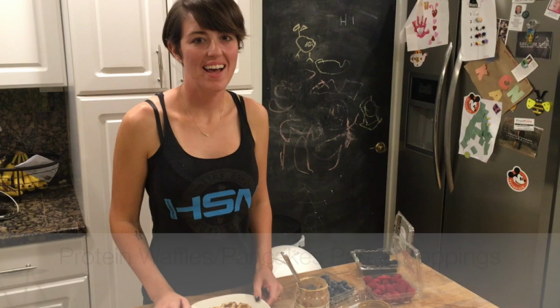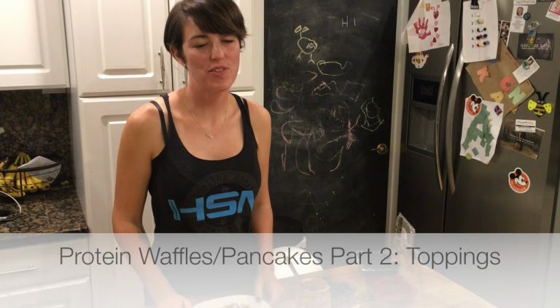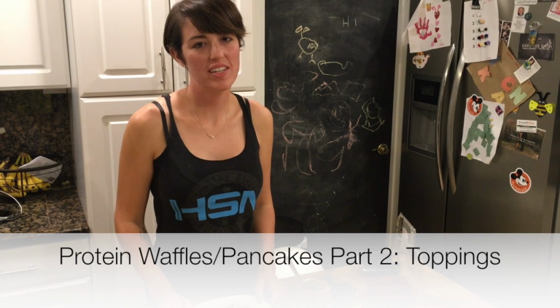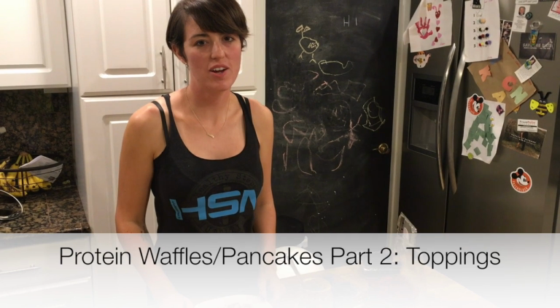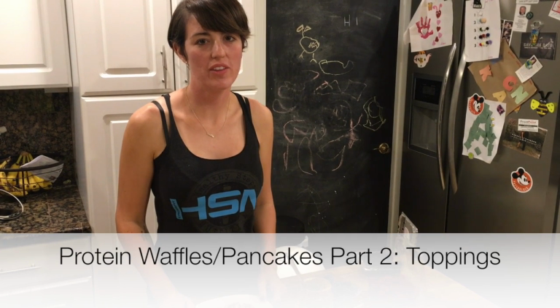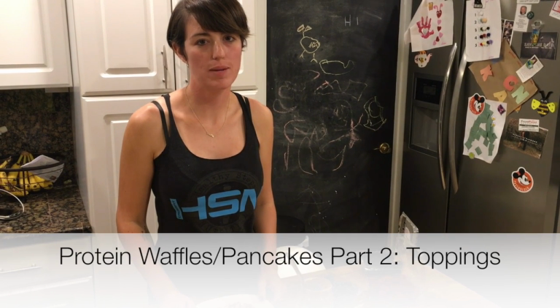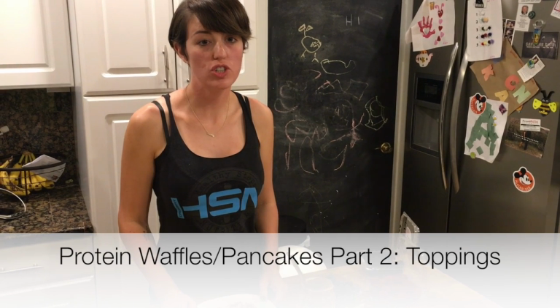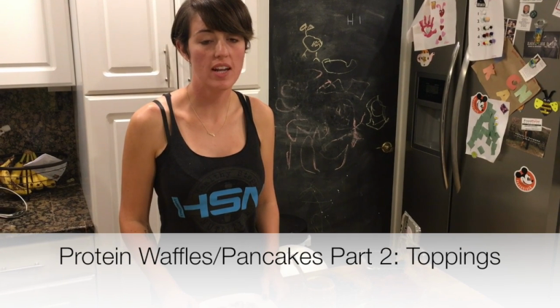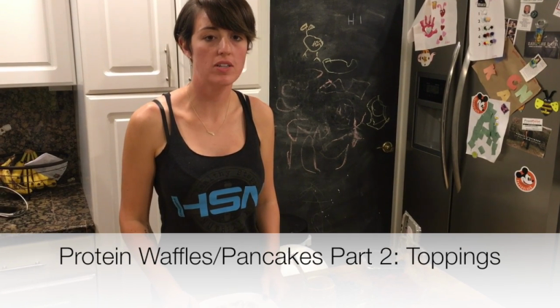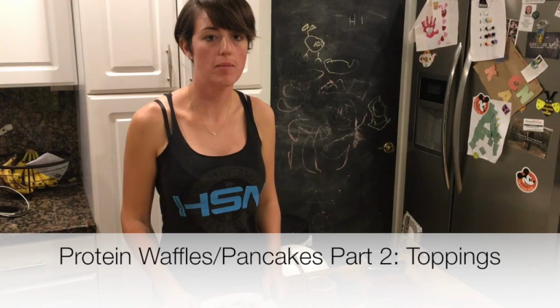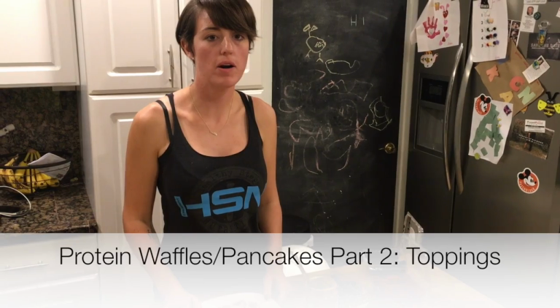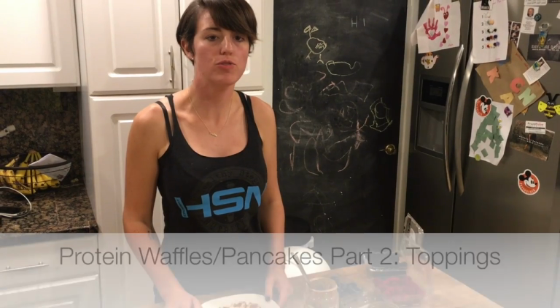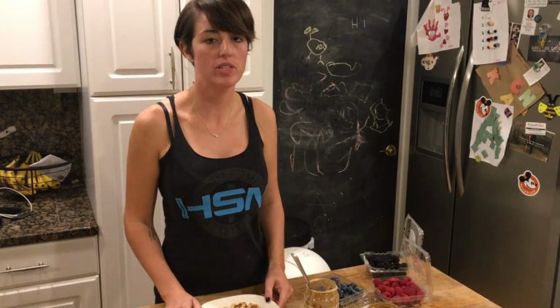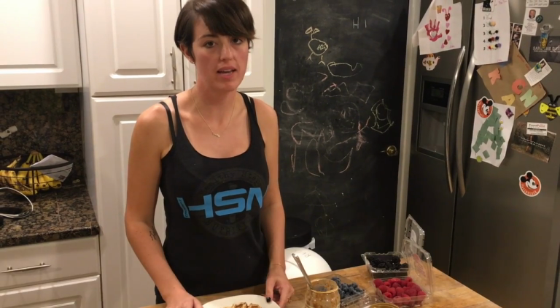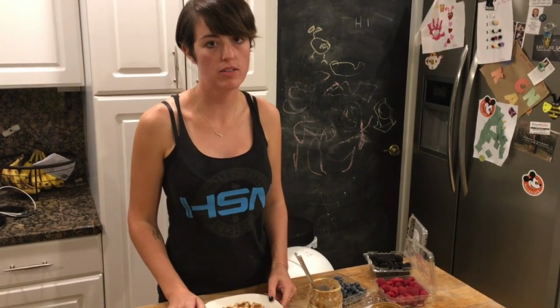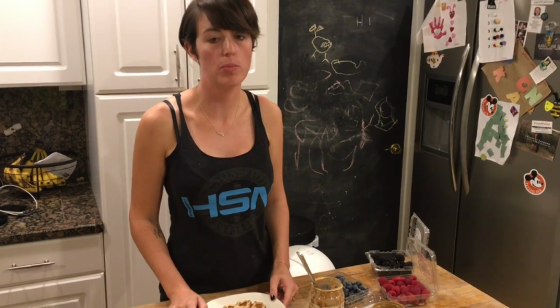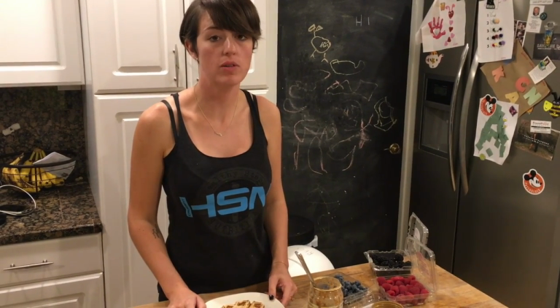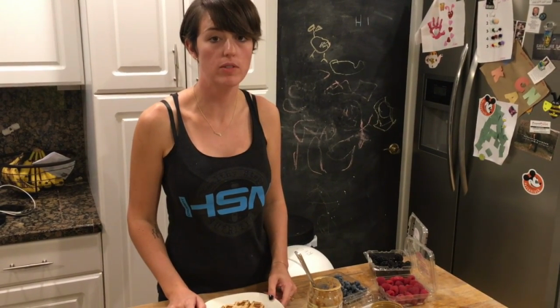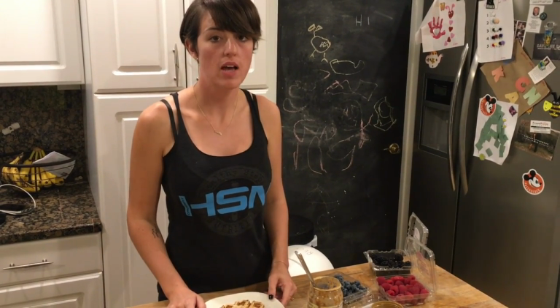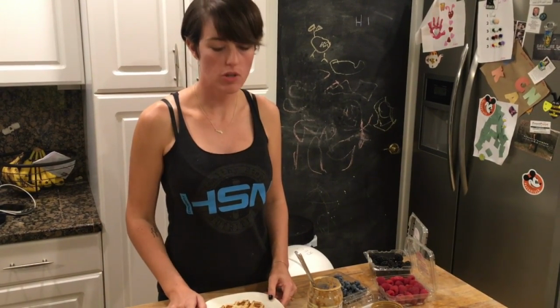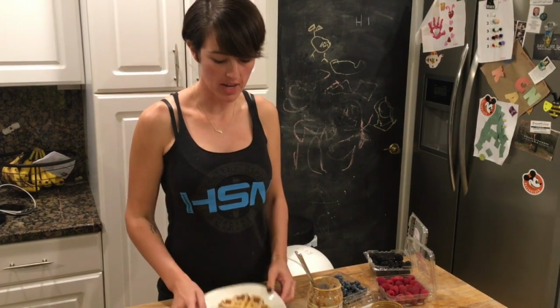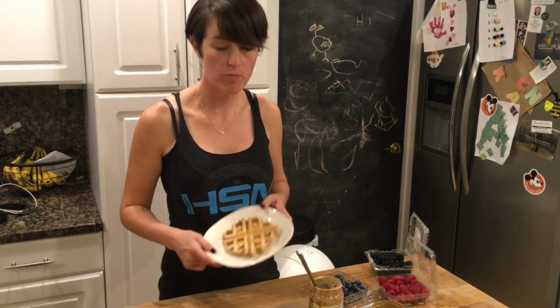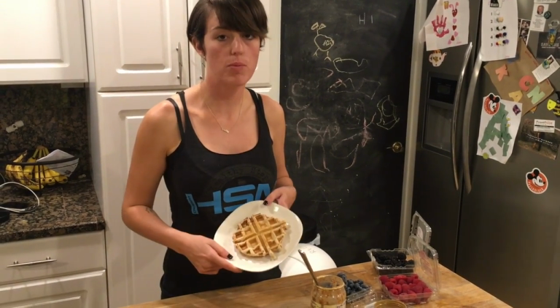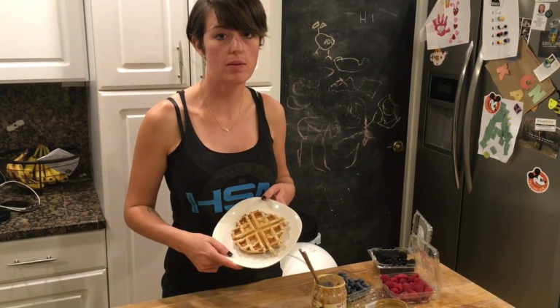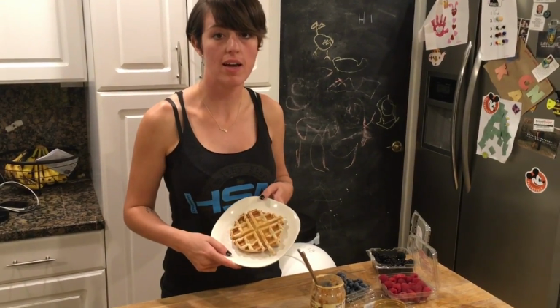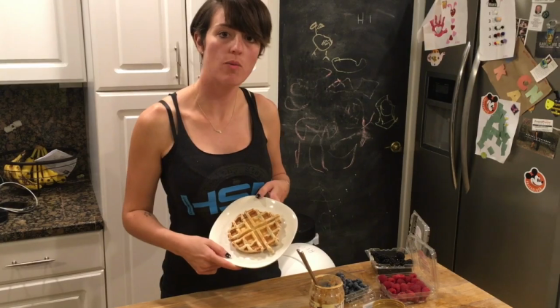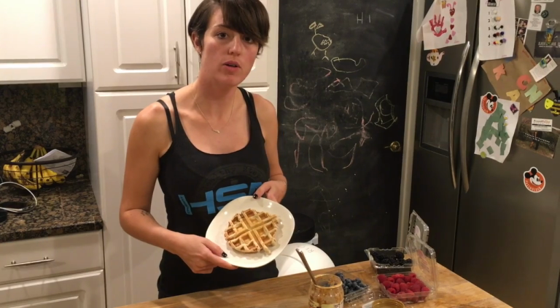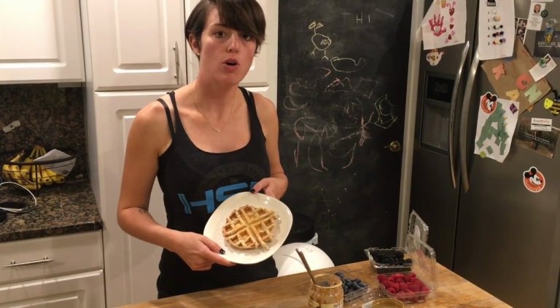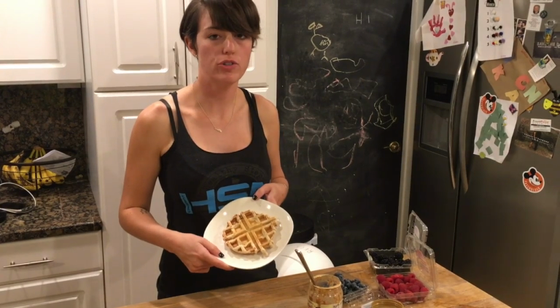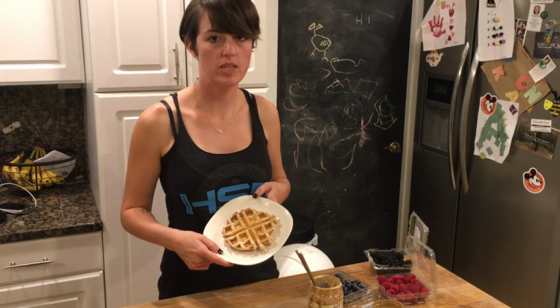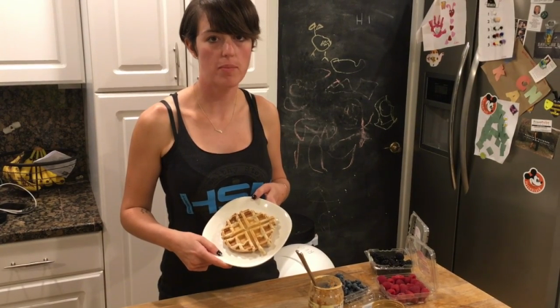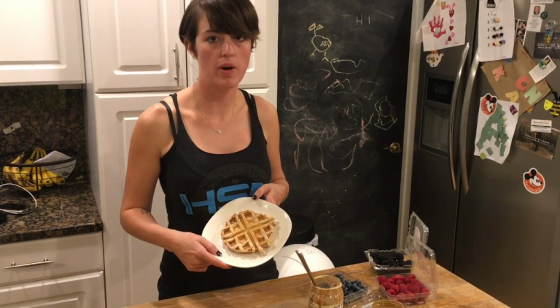Hi everyone, Yvette here with Healthy Stuffed Nutrition, and I'm here to talk about part two of protein pancakes or protein waffles. So now that you've made your protein pancake or waffle, what should you be topping it with?